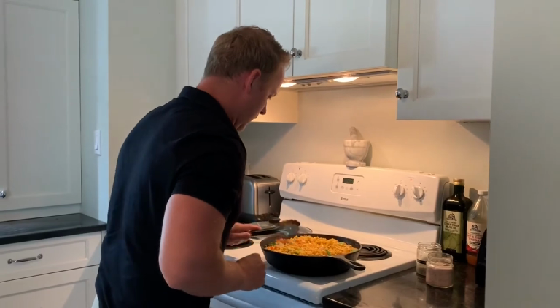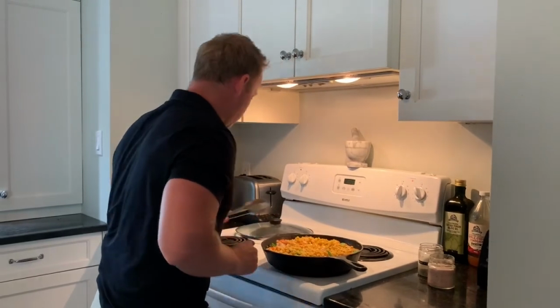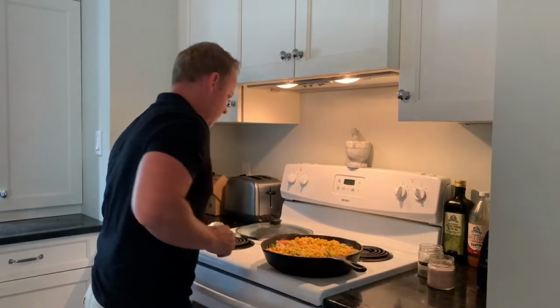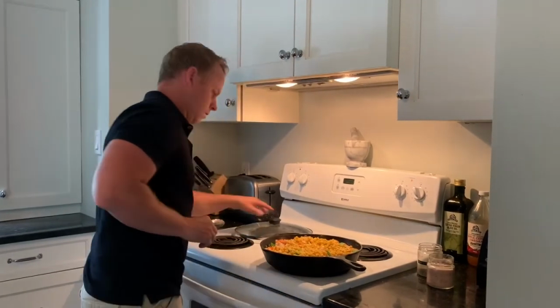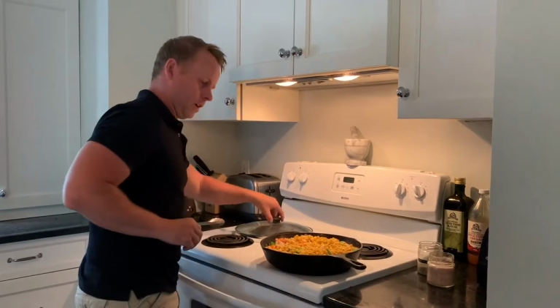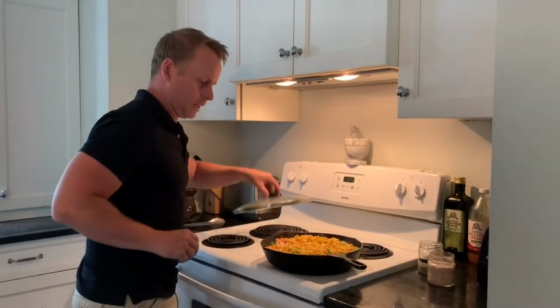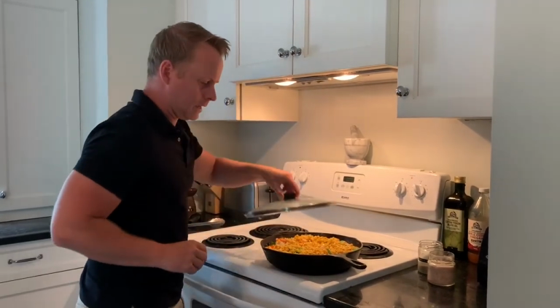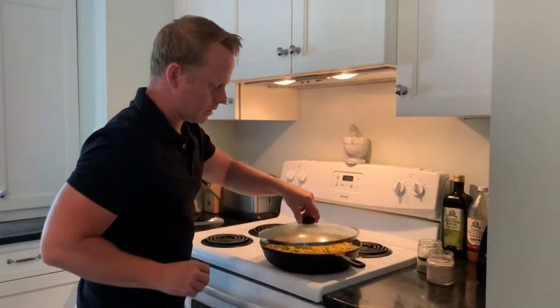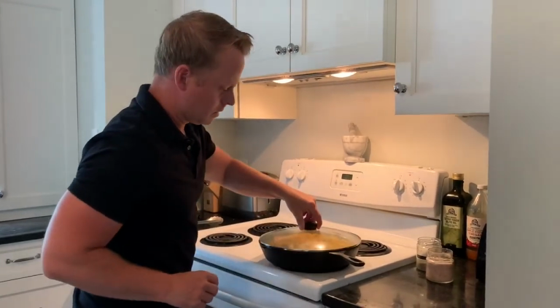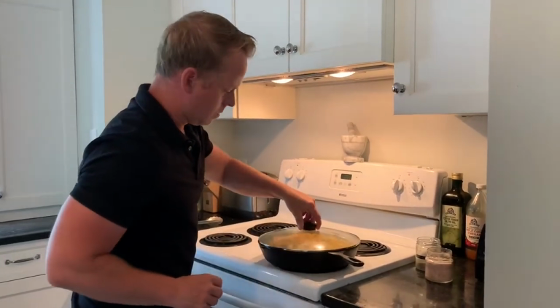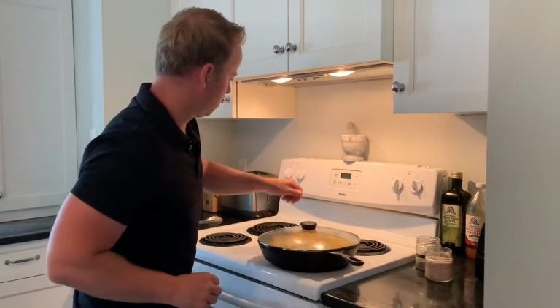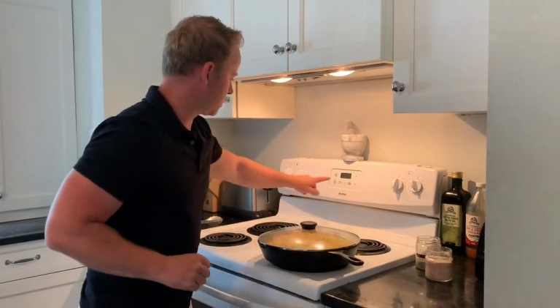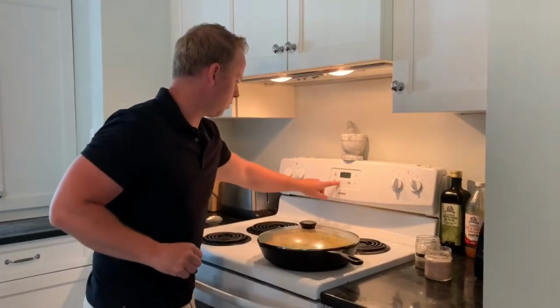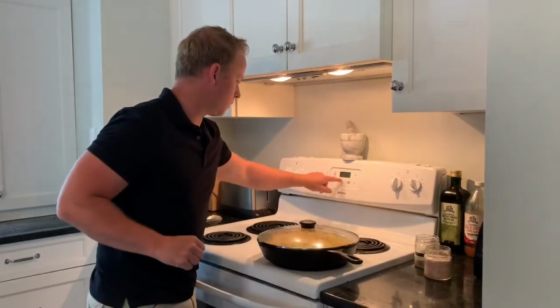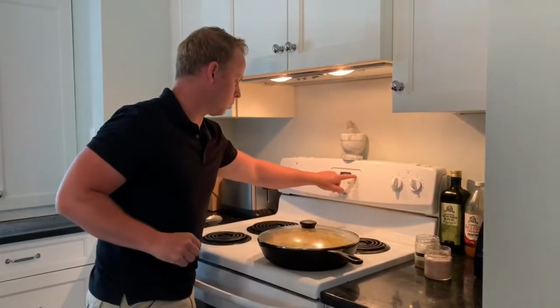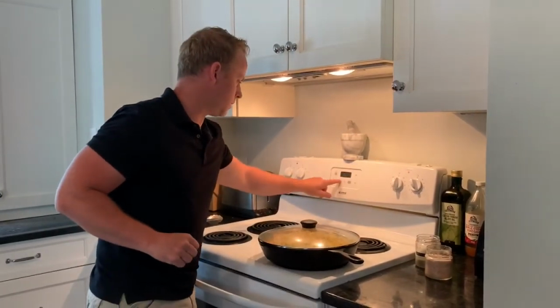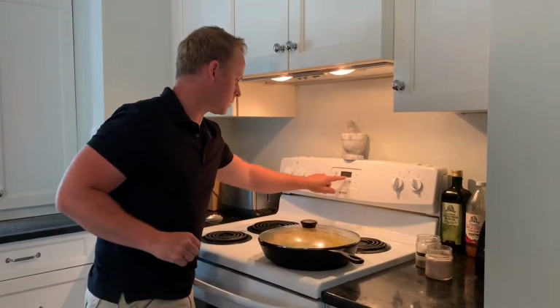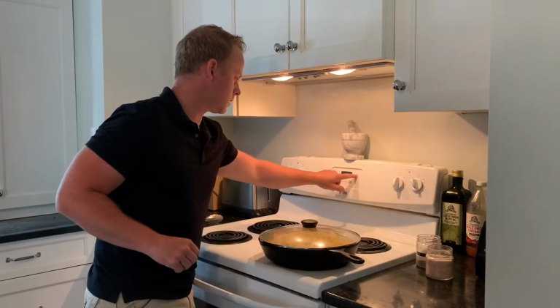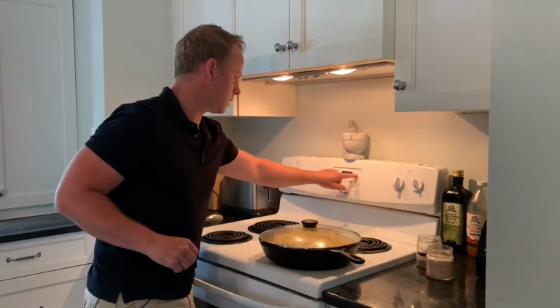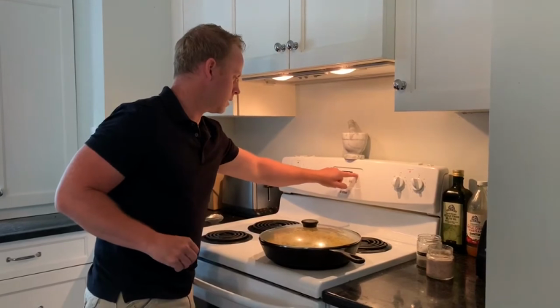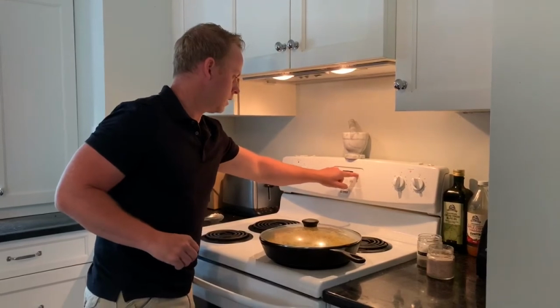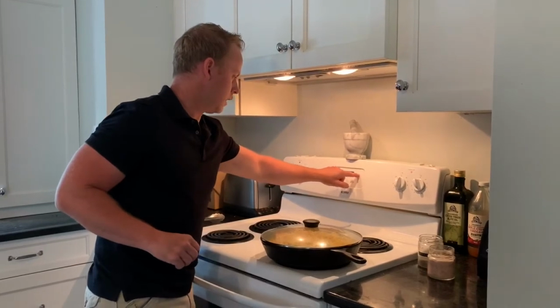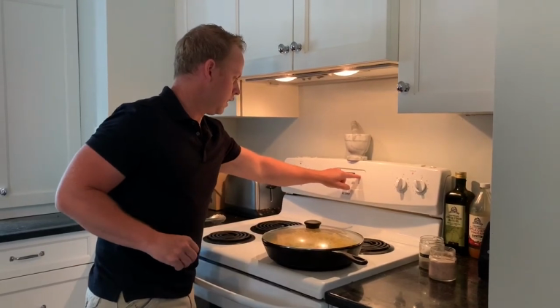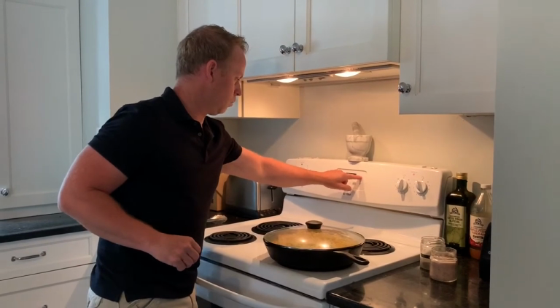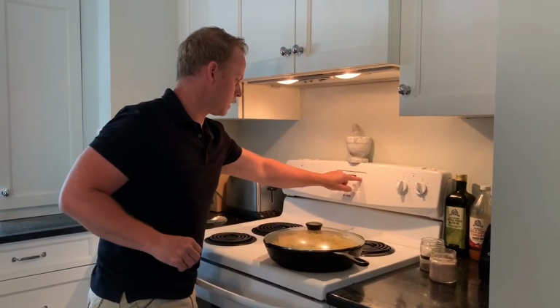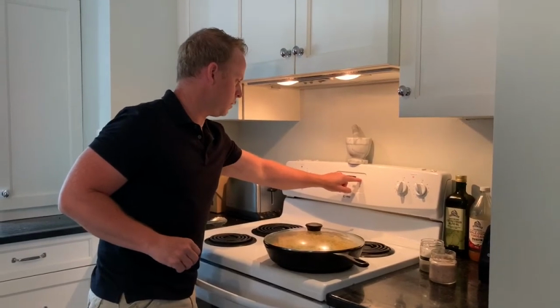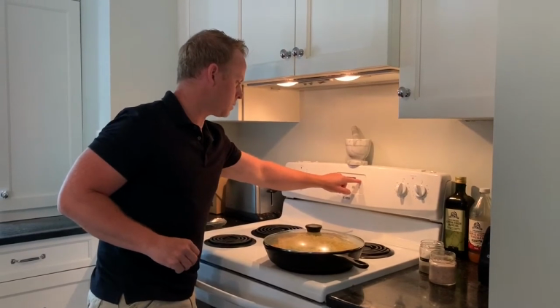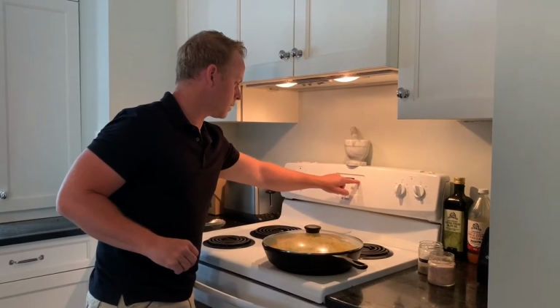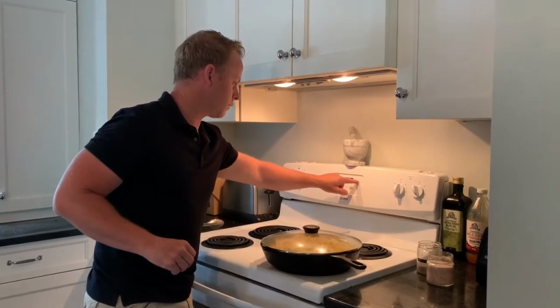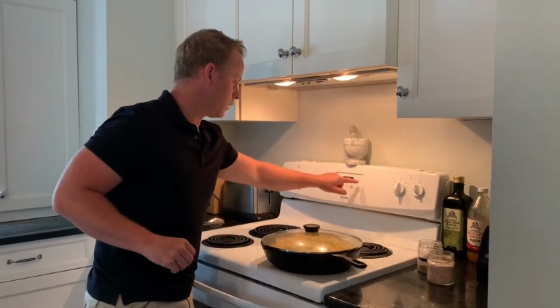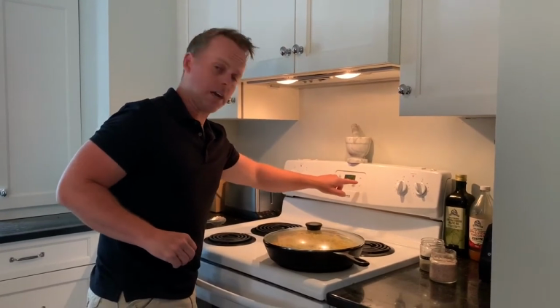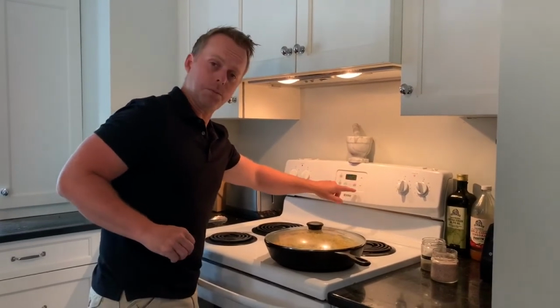Now we cover it again. We're going to put our timer on for 20 minutes, and once that beeps it's time to plate.